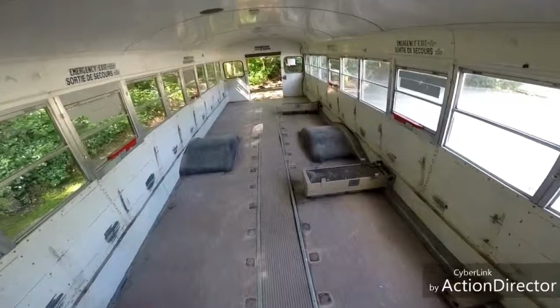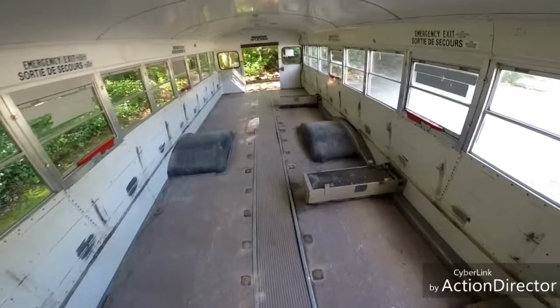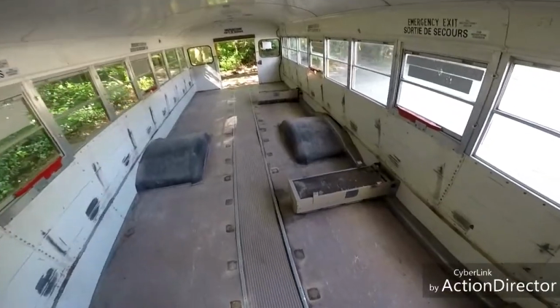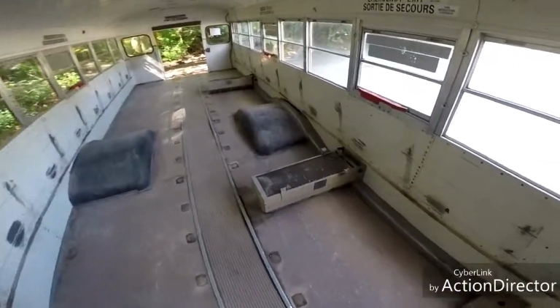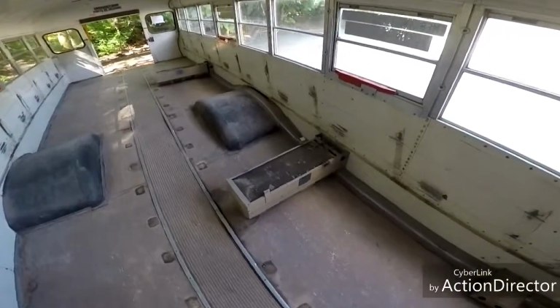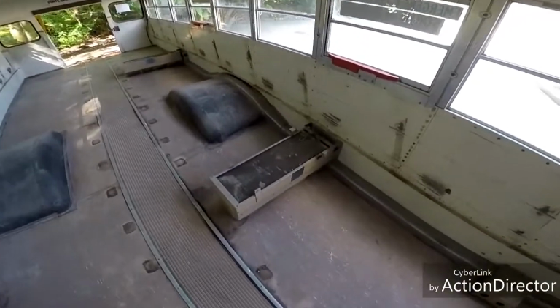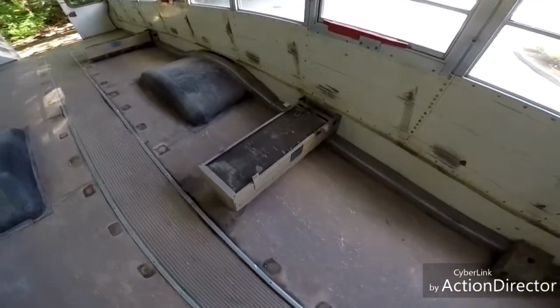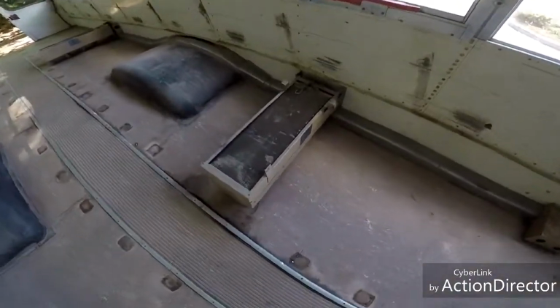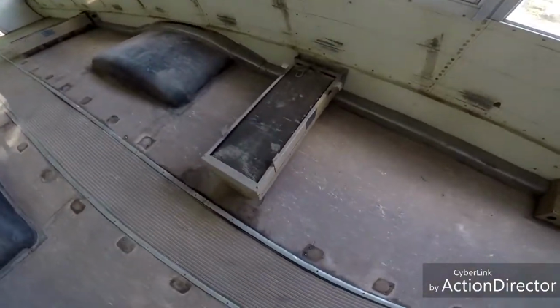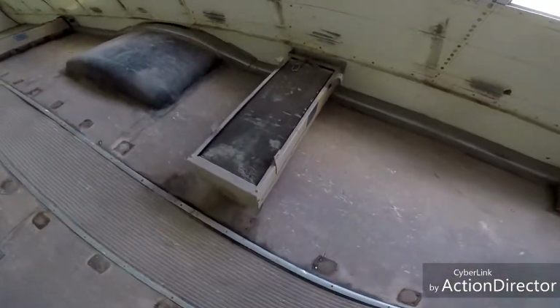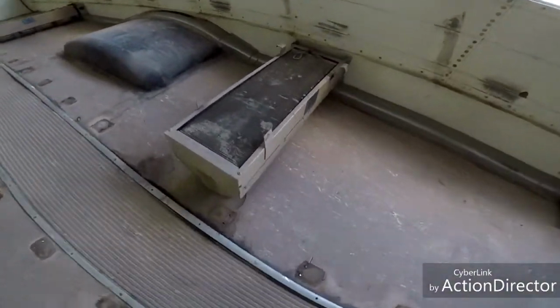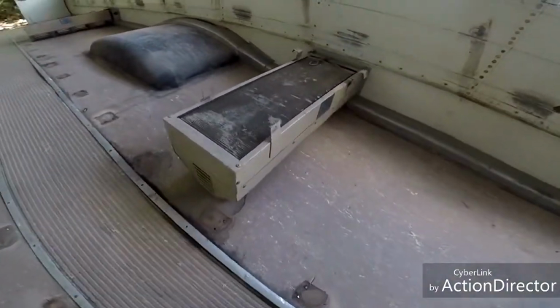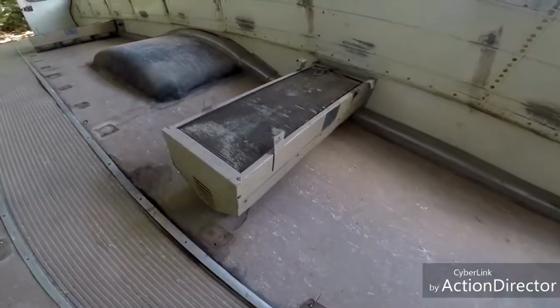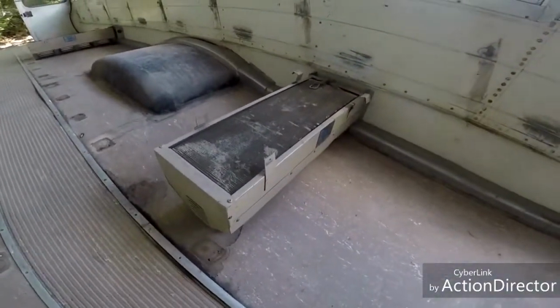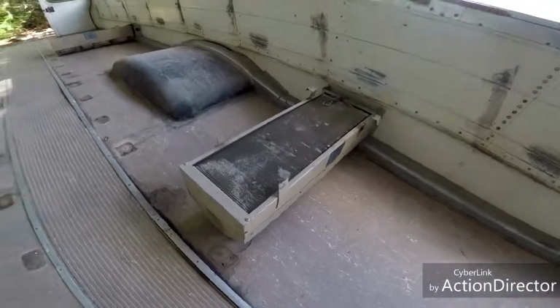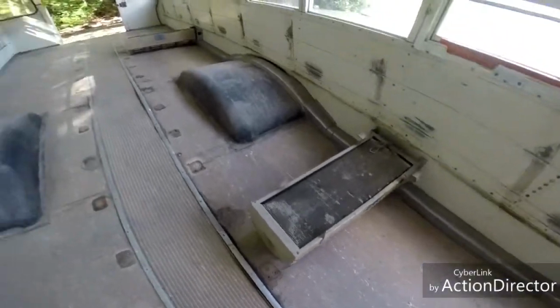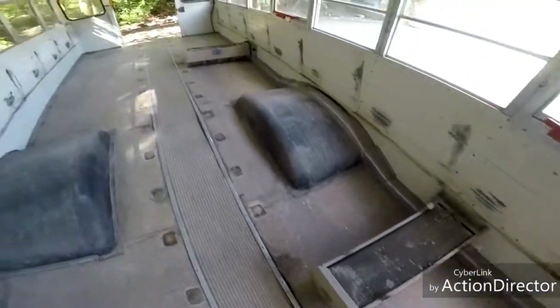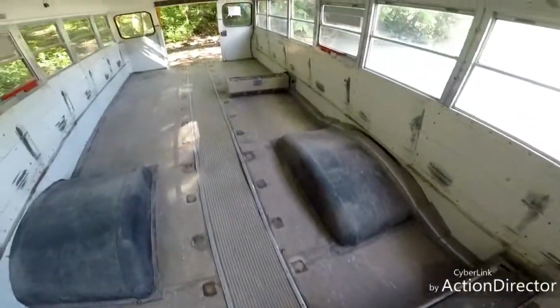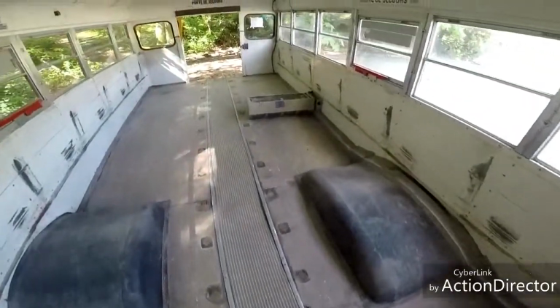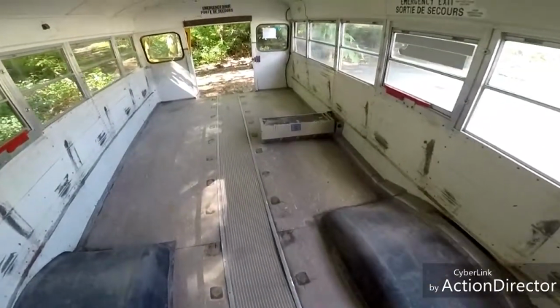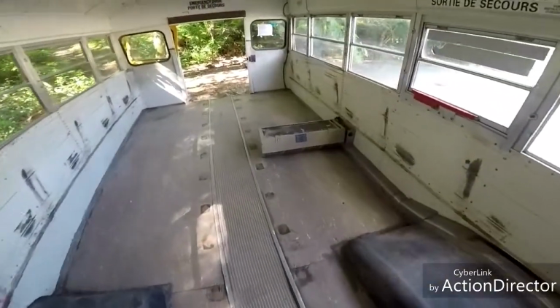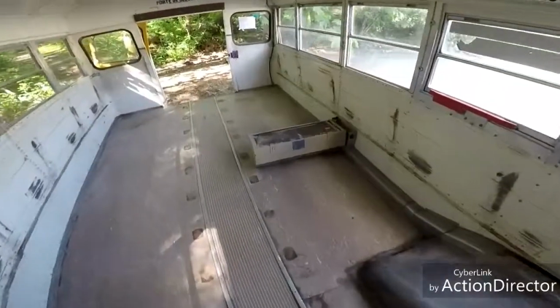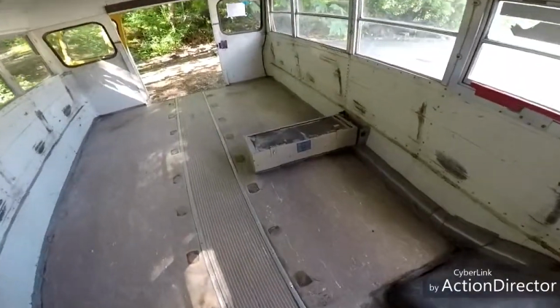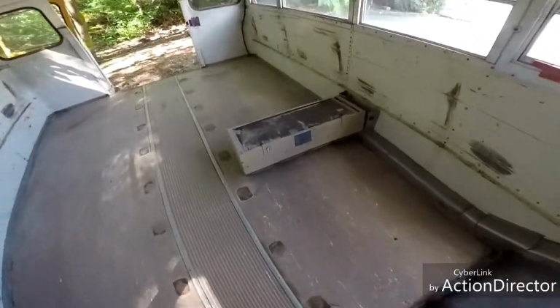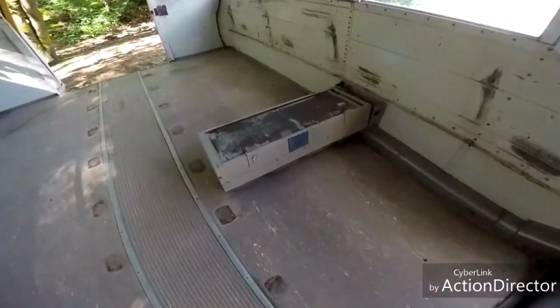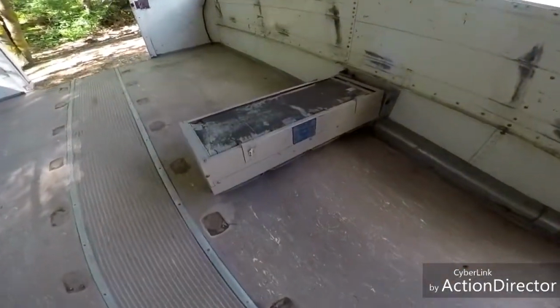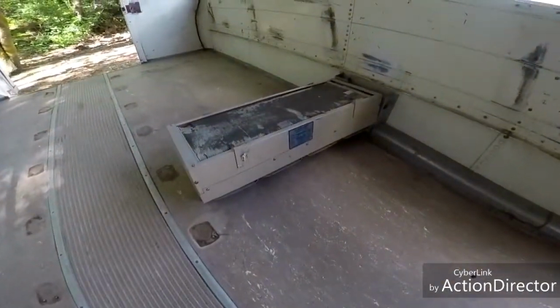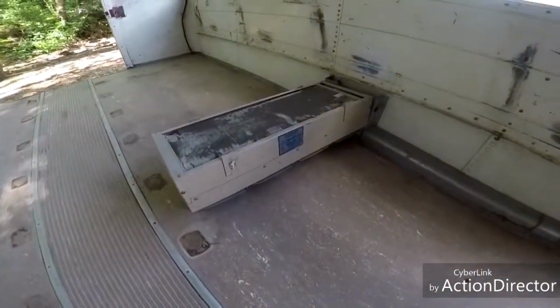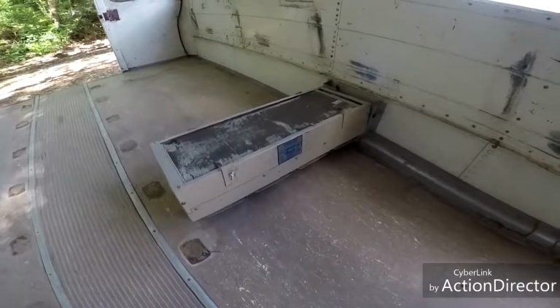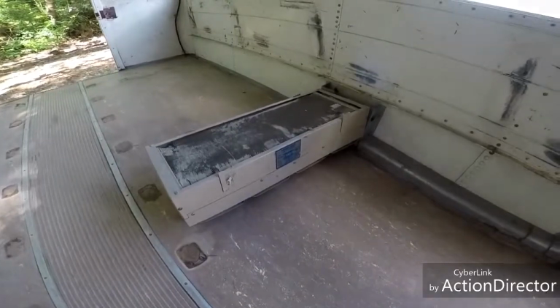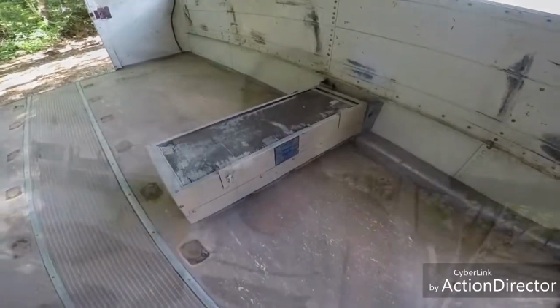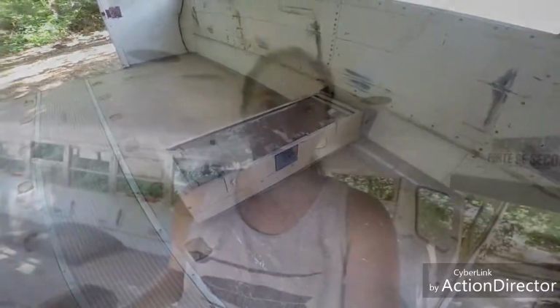This is day two. We're taking out these heaters. We've got two of them, and hopefully there's no coolant because it'll make it a lot easier.